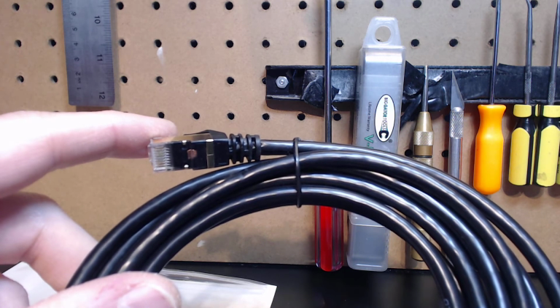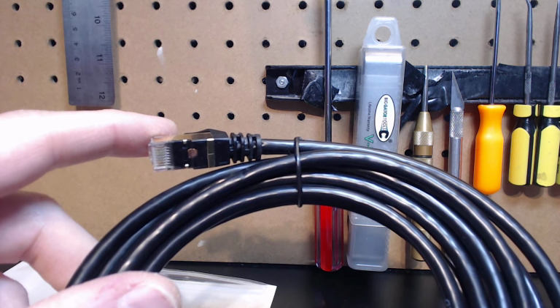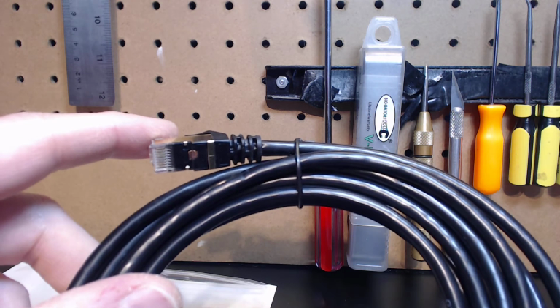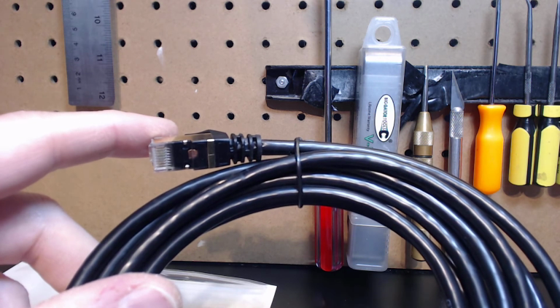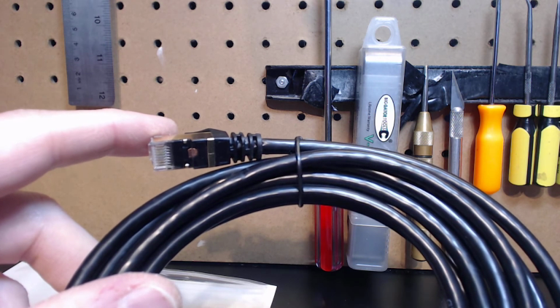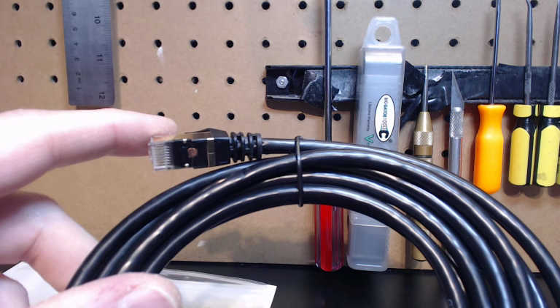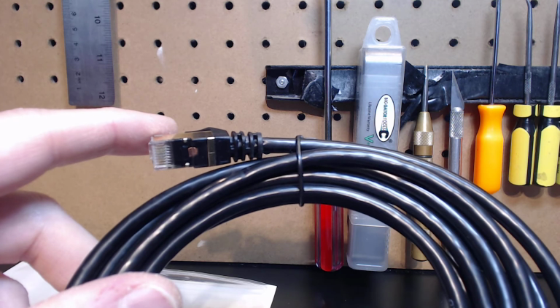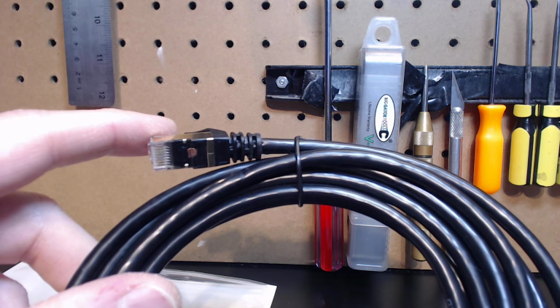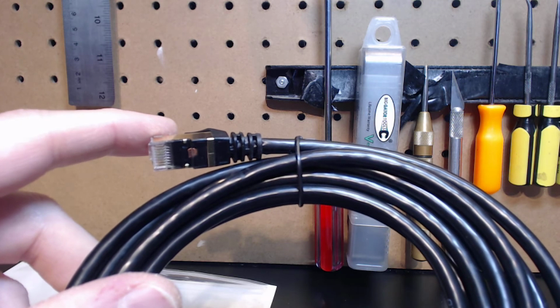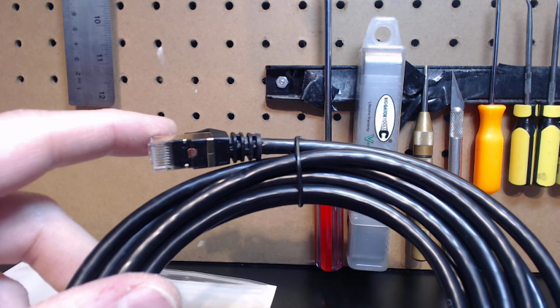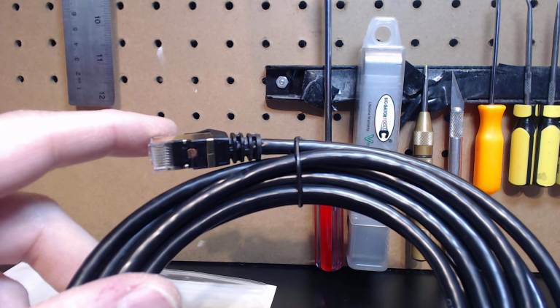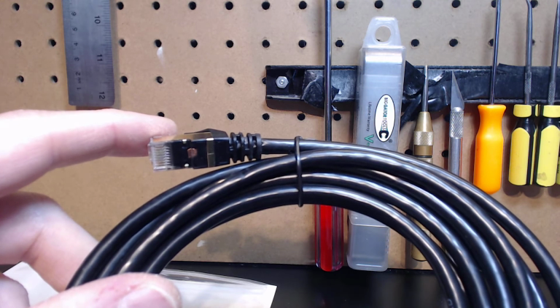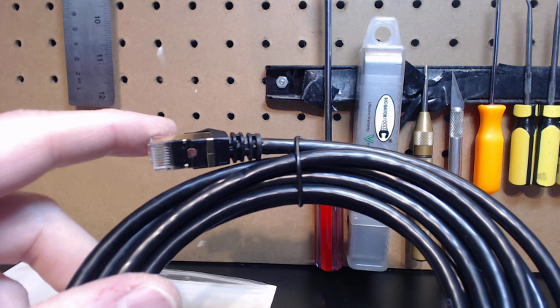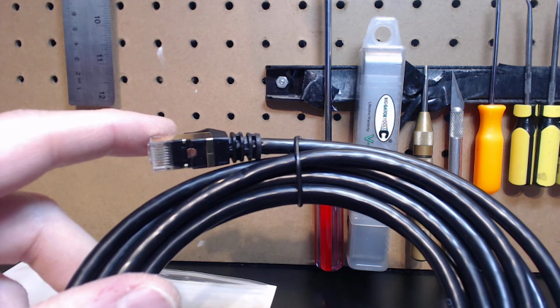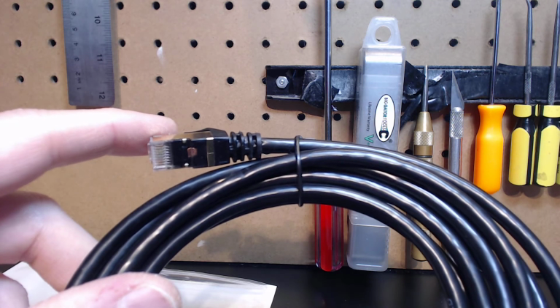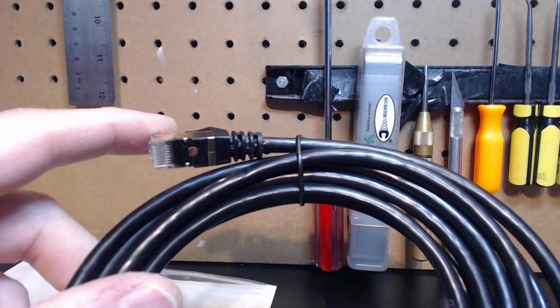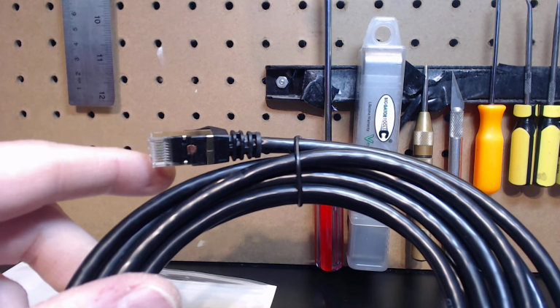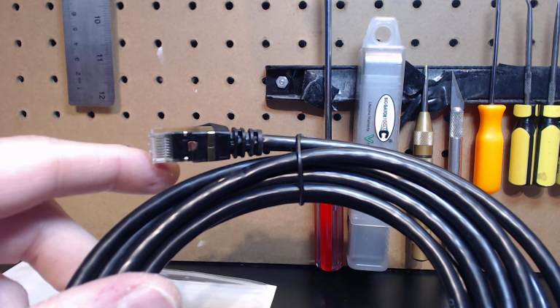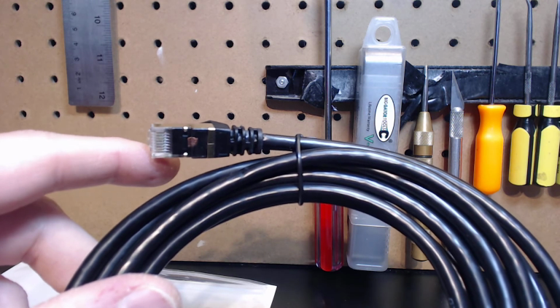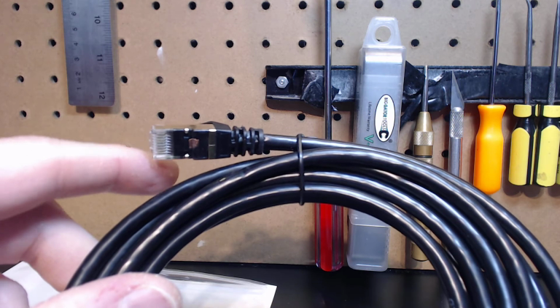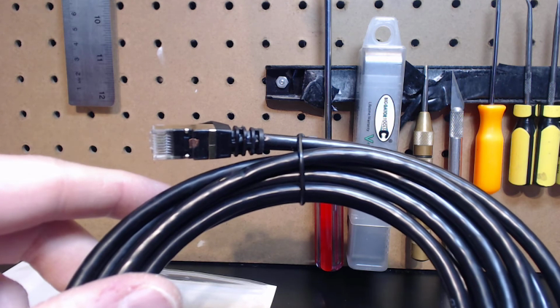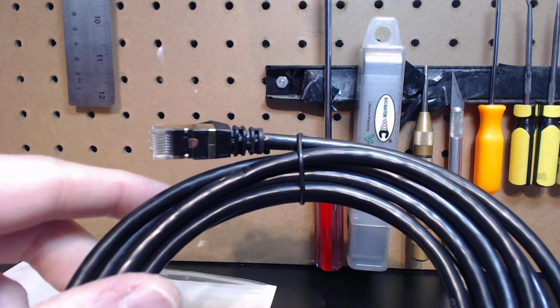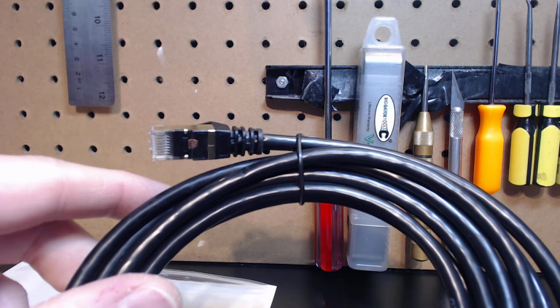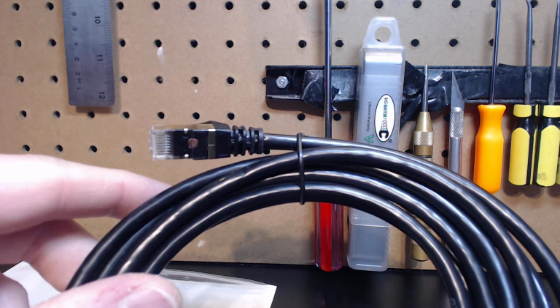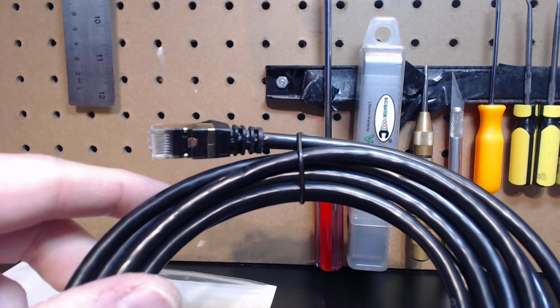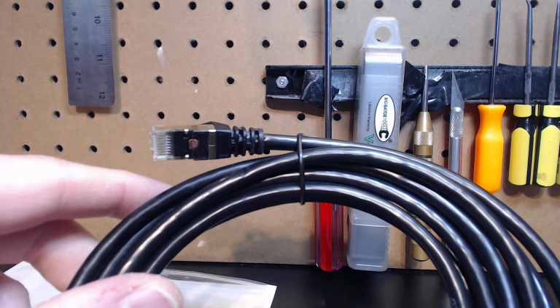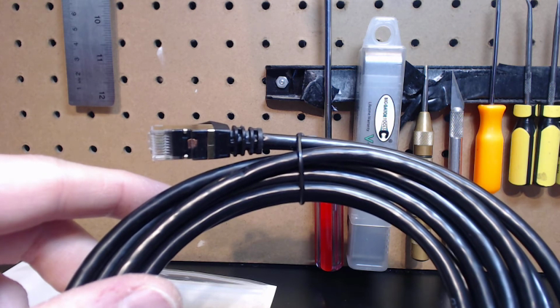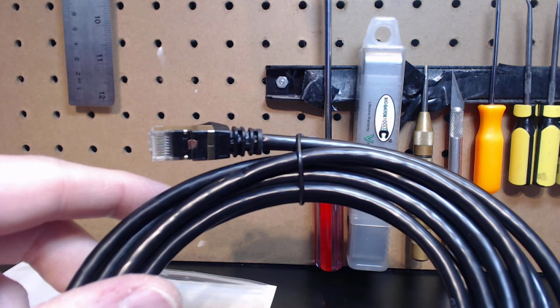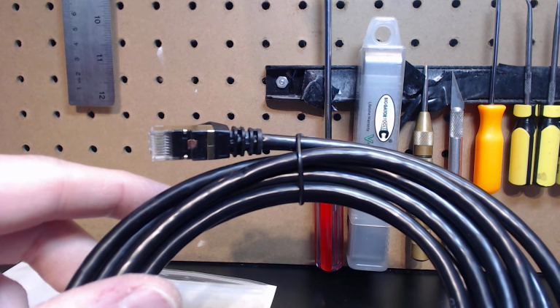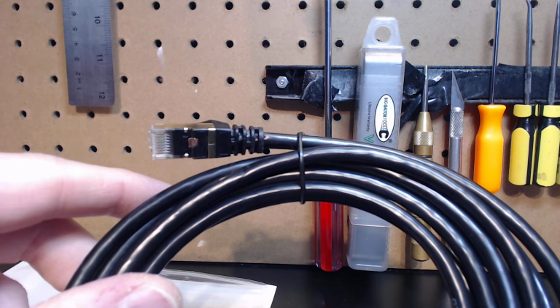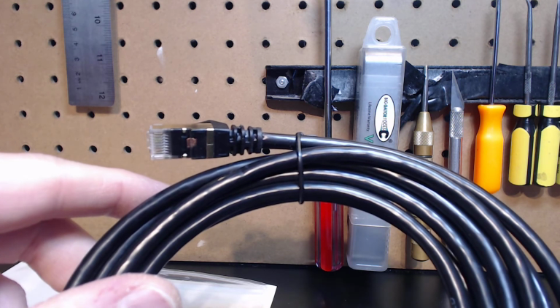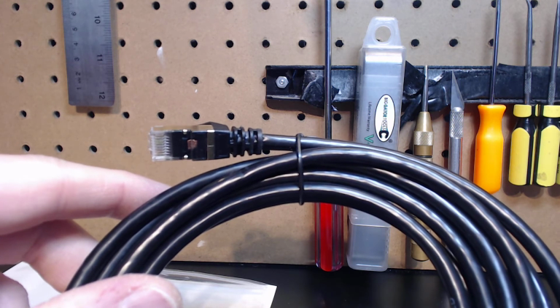I cannot emphasize that enough. There used to be this thing, I think, when I first started the channel — that cables are gimmicks. They're really not, guys. The cables are essential for smooth operation.